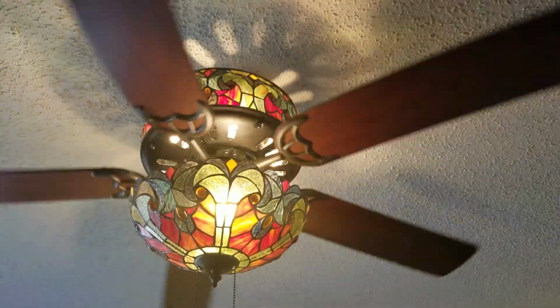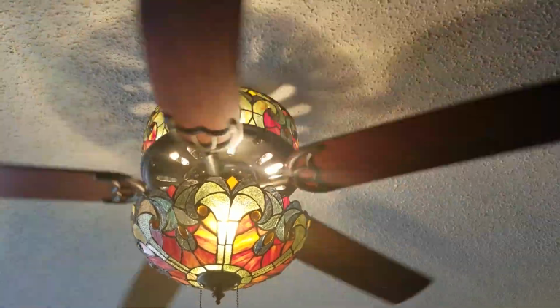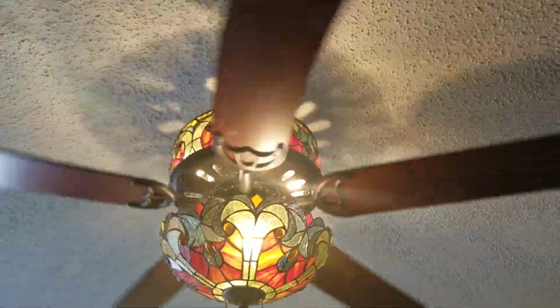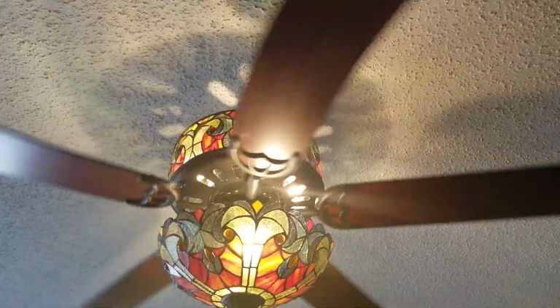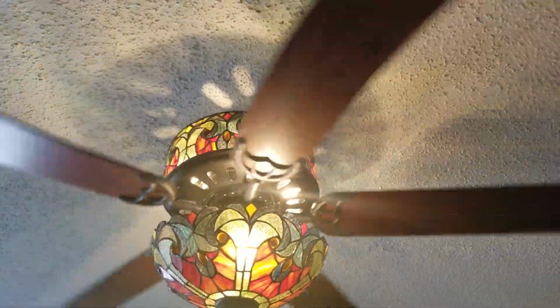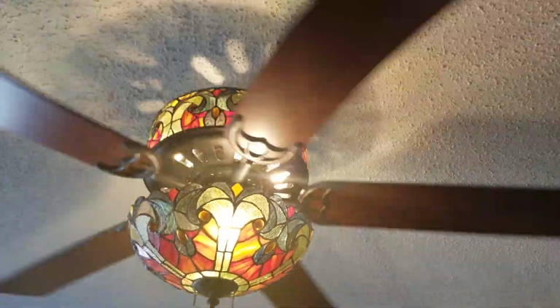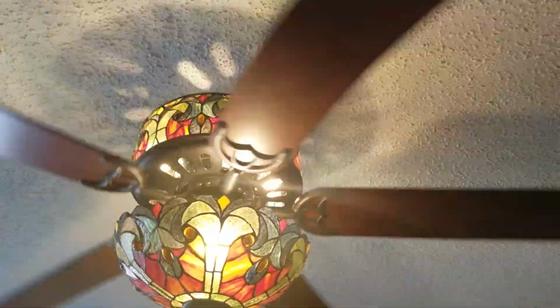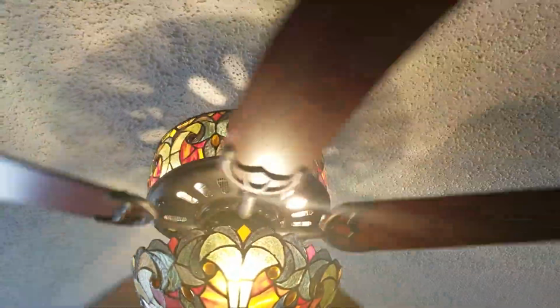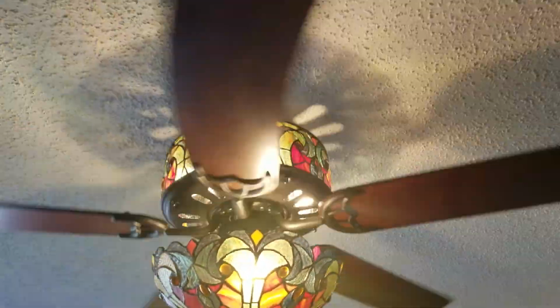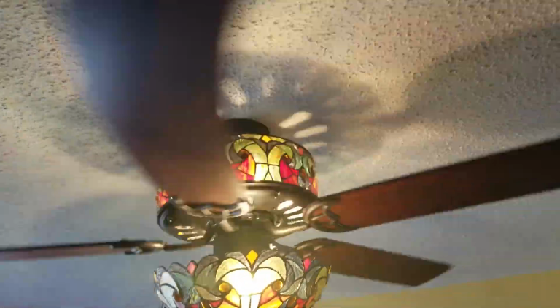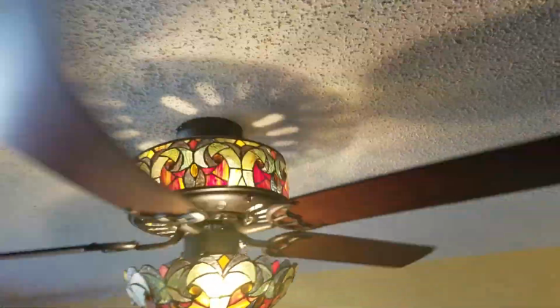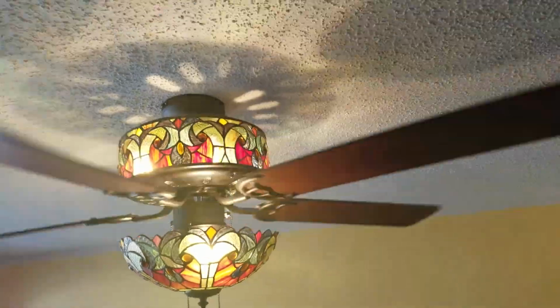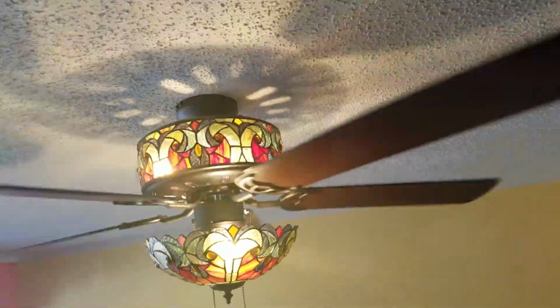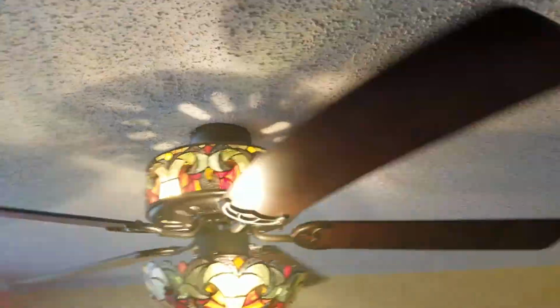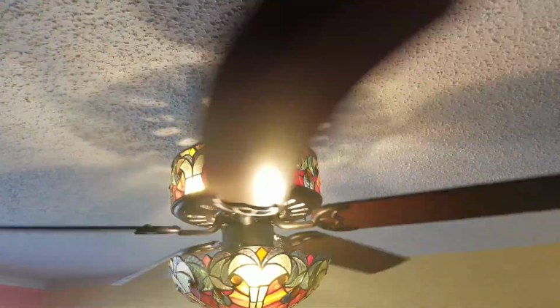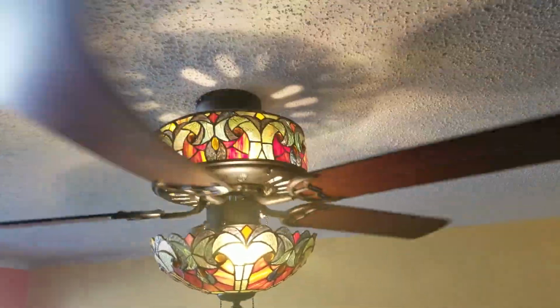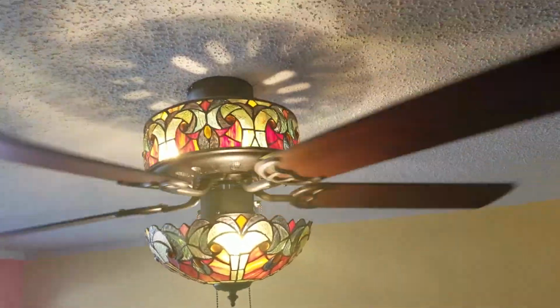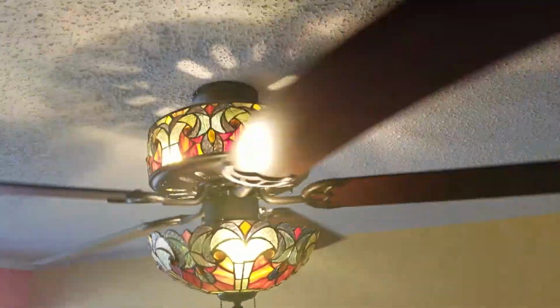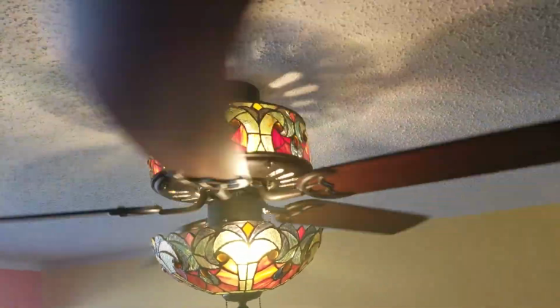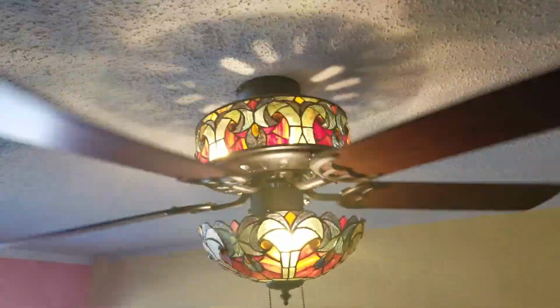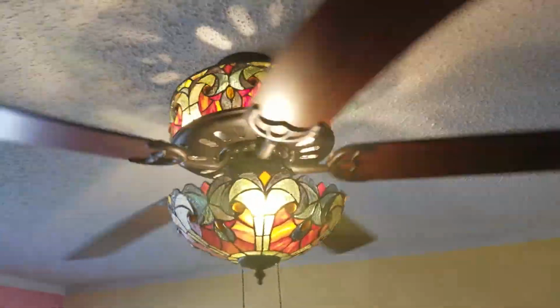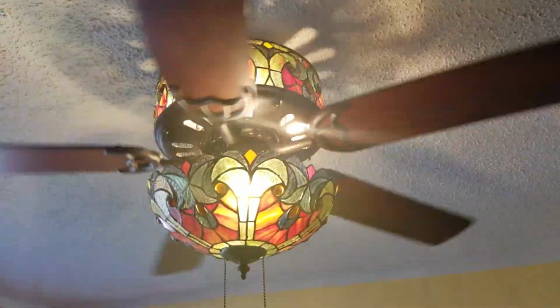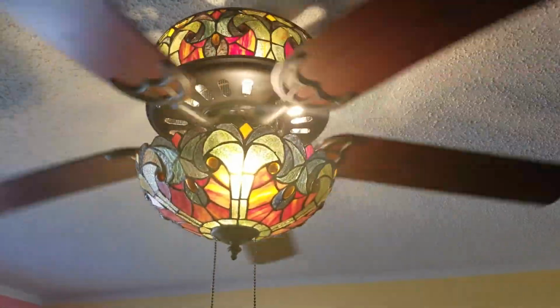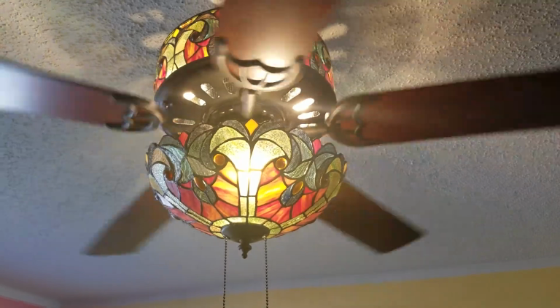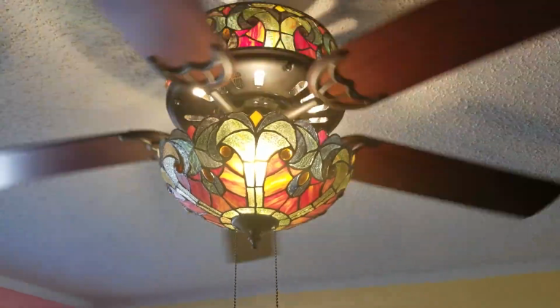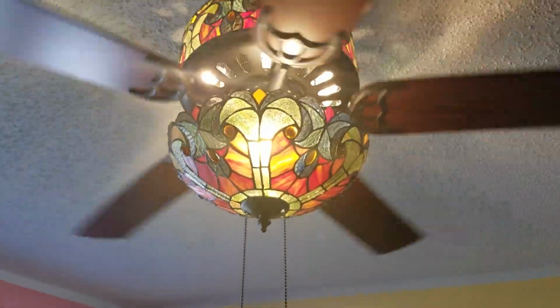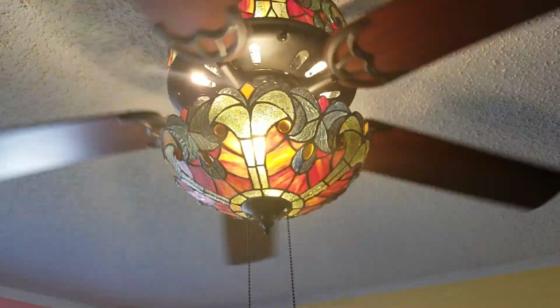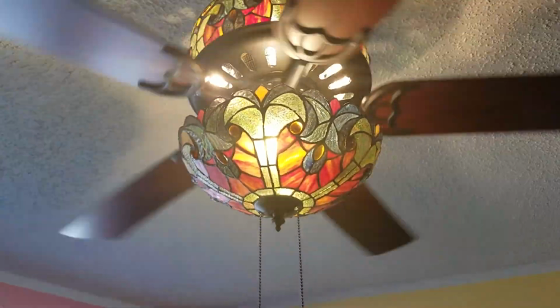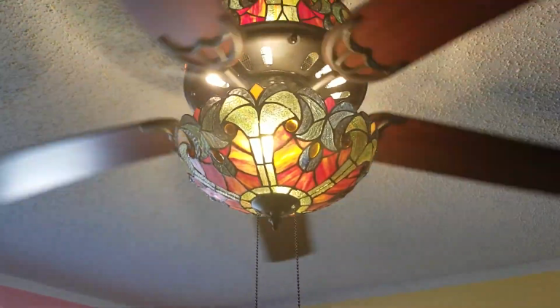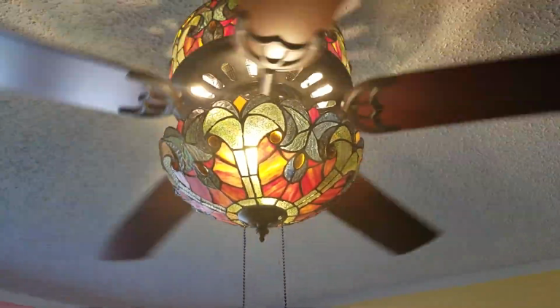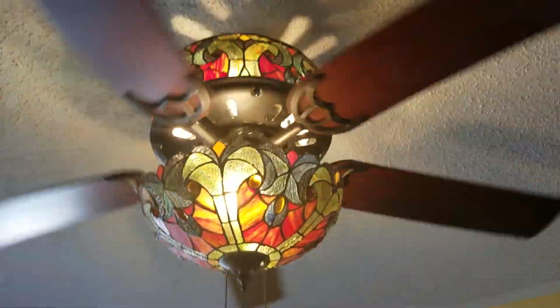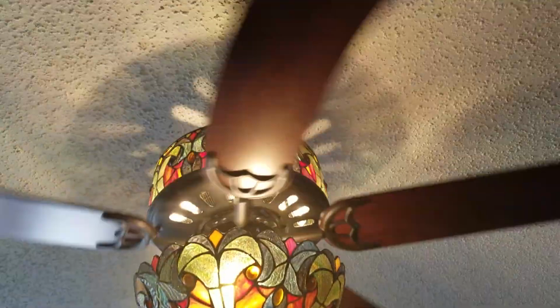If you want to change a light bulb, you've got to get all the way up there on the top, and there are tiny screws that you can't use a regular screwdriver to get into because it'll hit the ceiling.